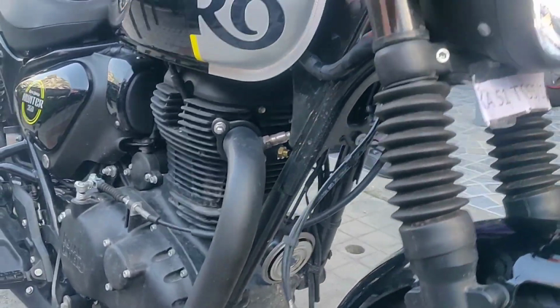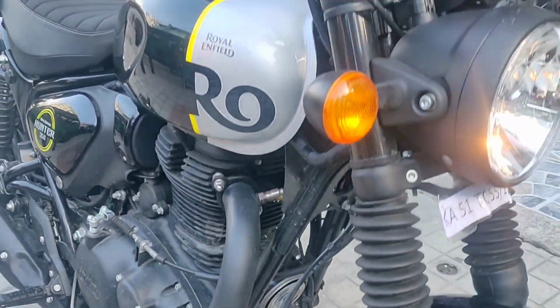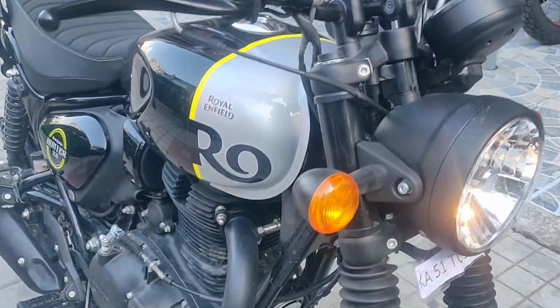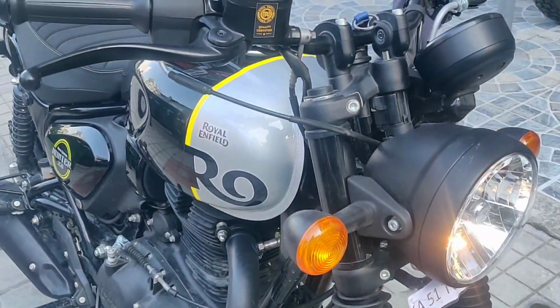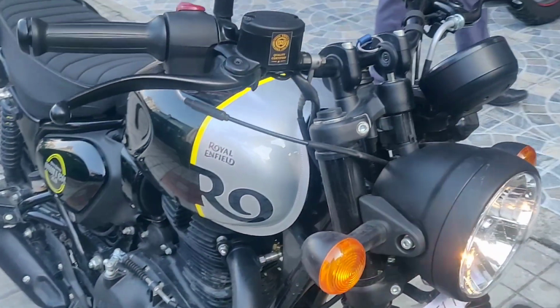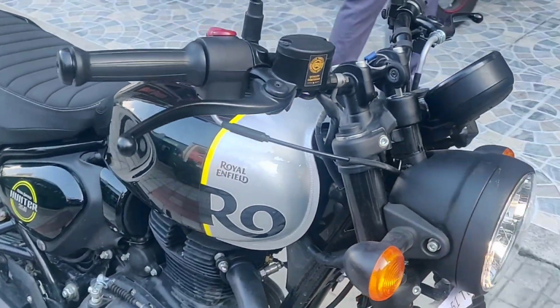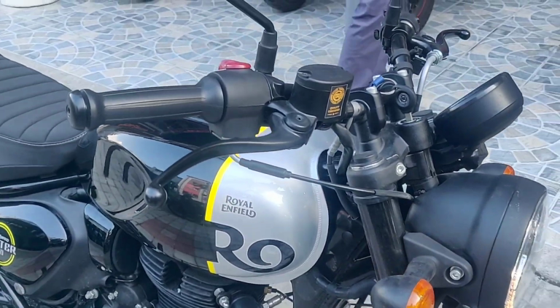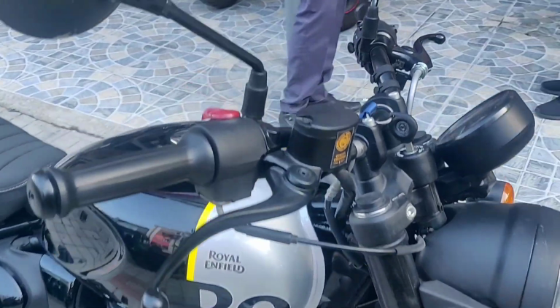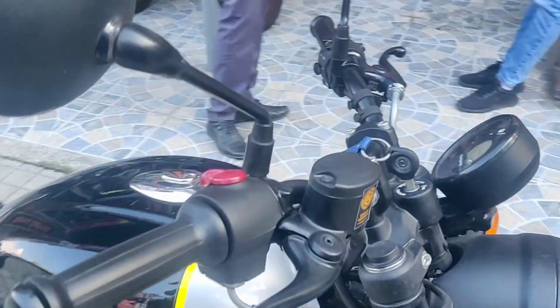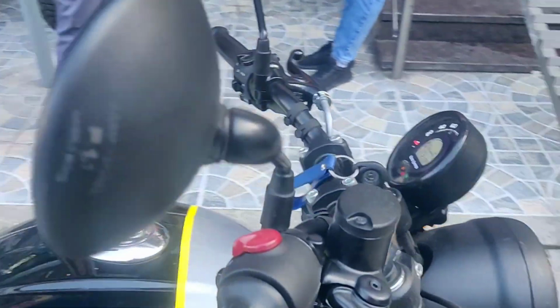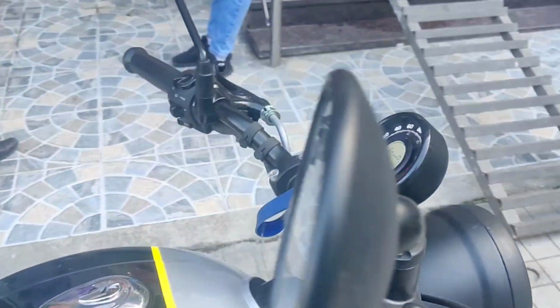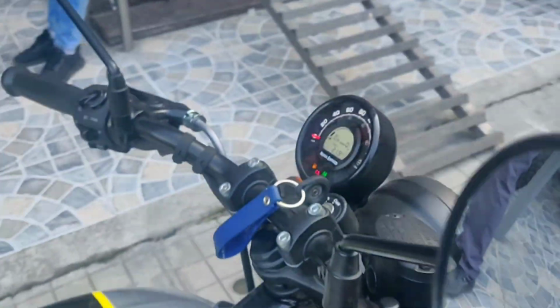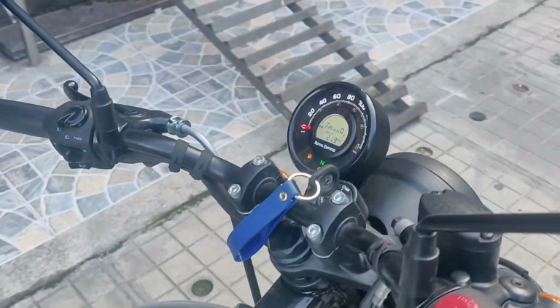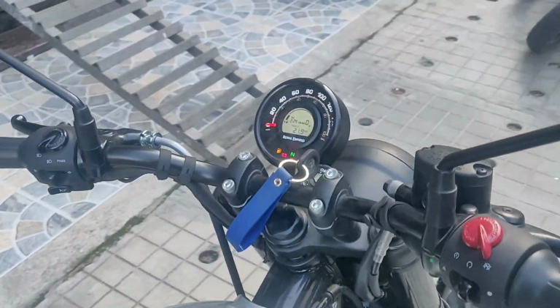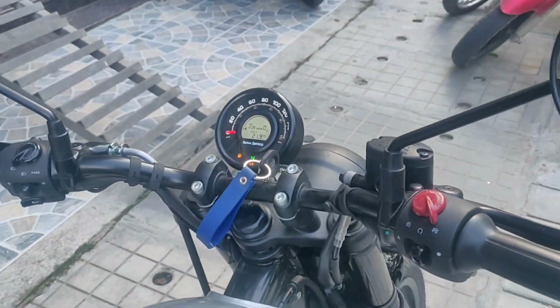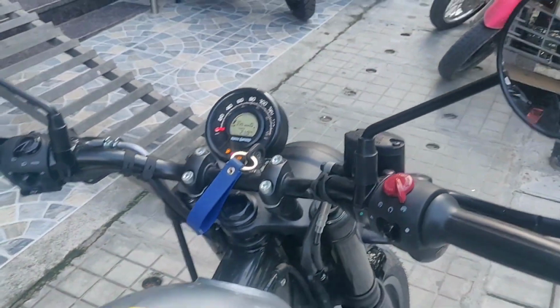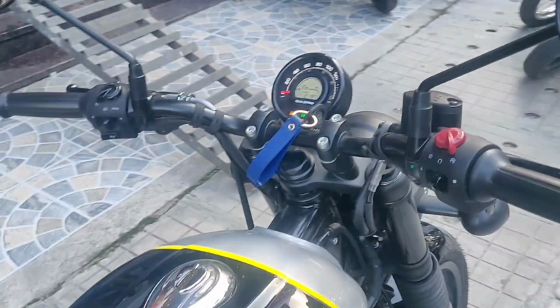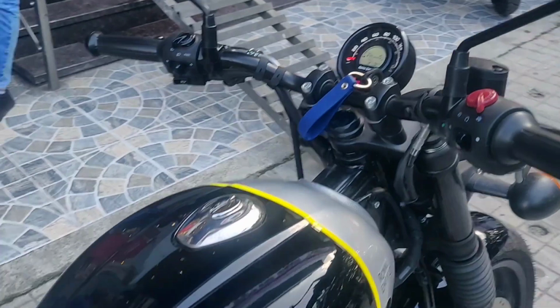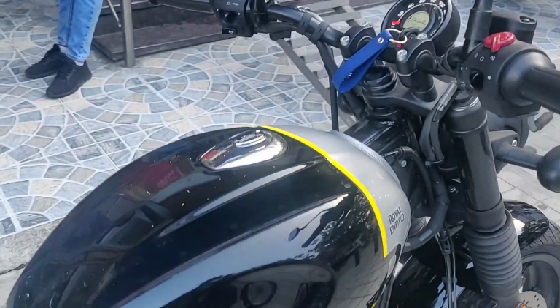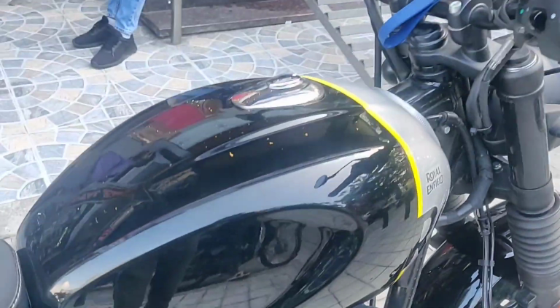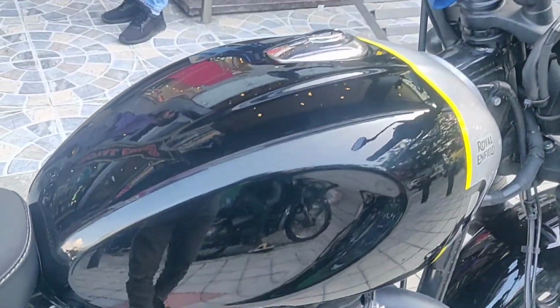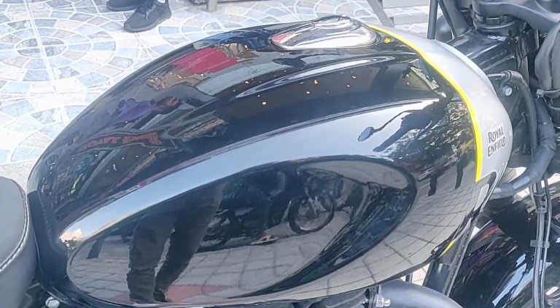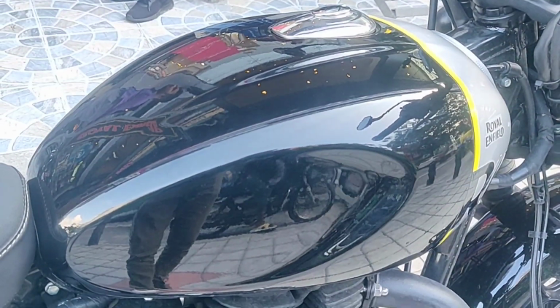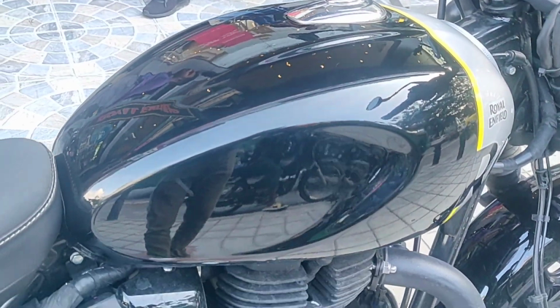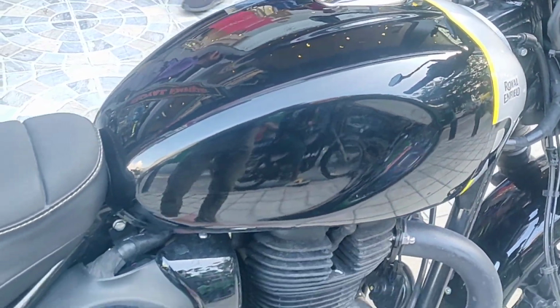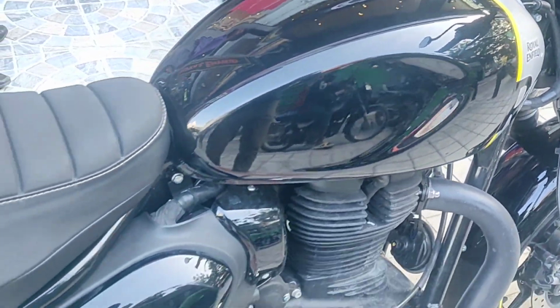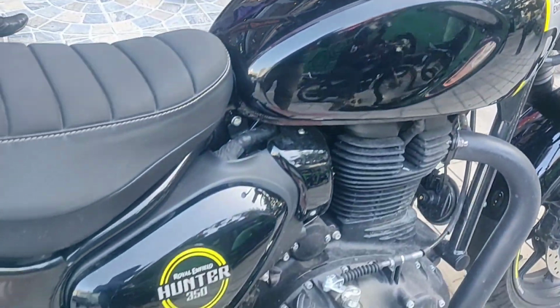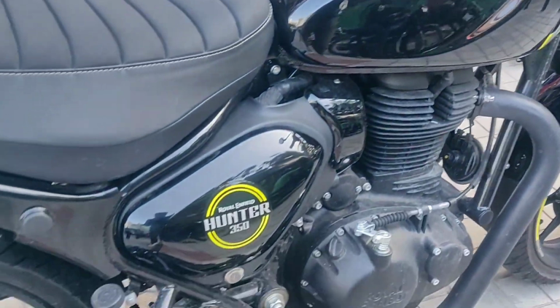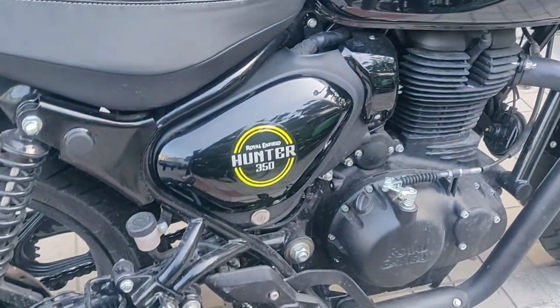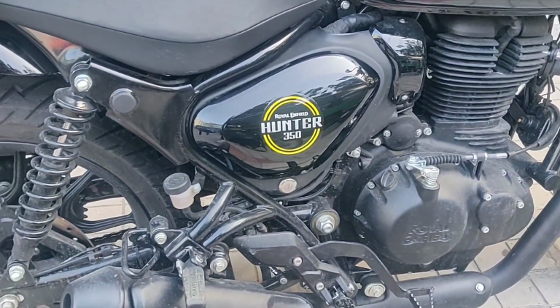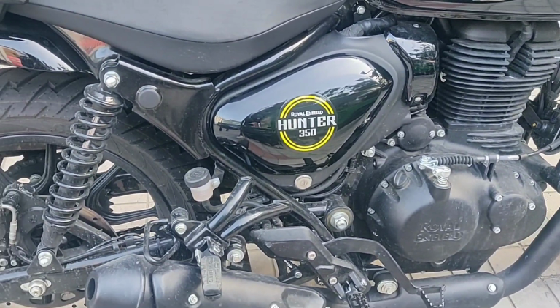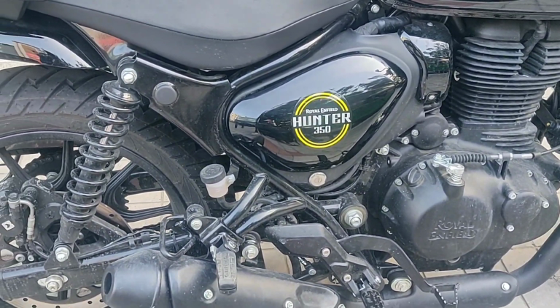This is the 349cc BS6 engine, which is air-oil cooled and fuel injected. This is how the instrument console of the bike looks, and this is the 13-litre fuel tank.